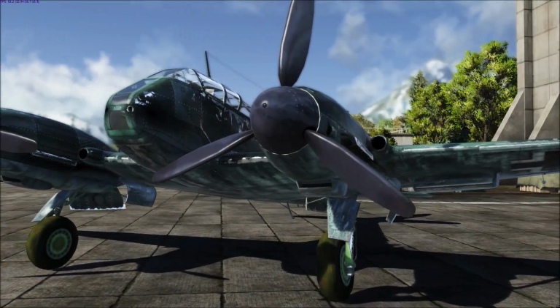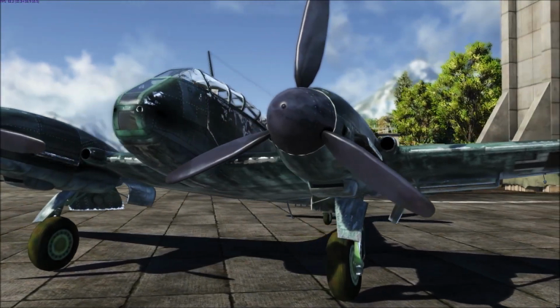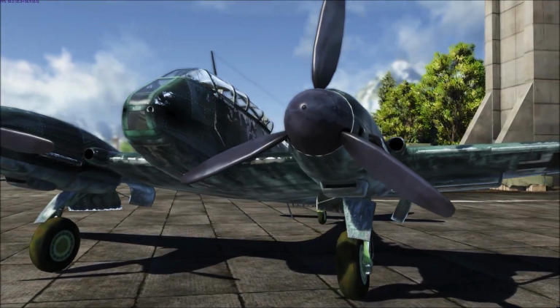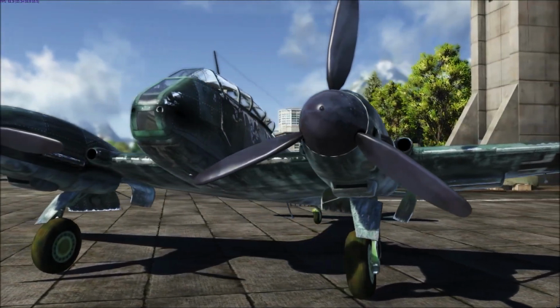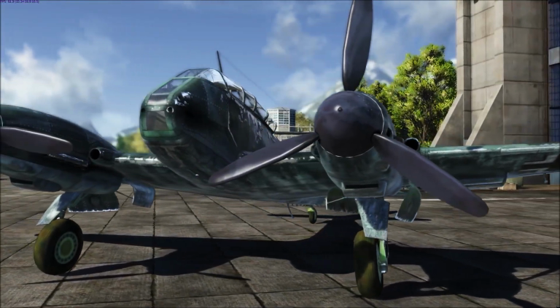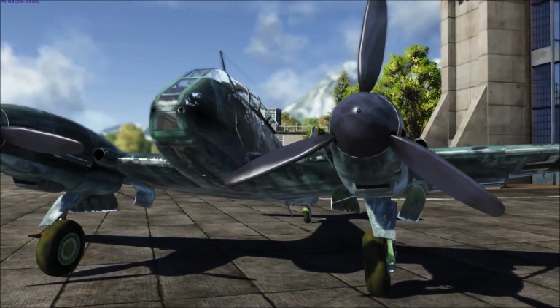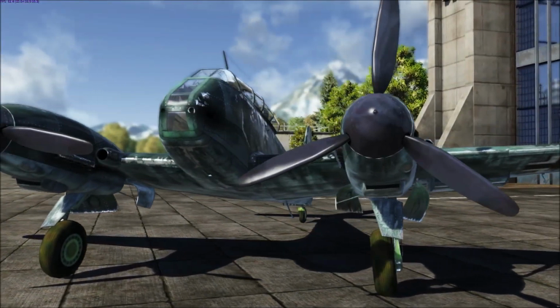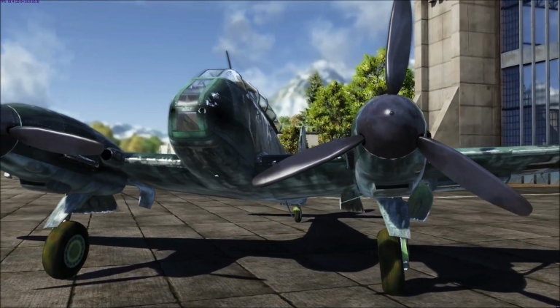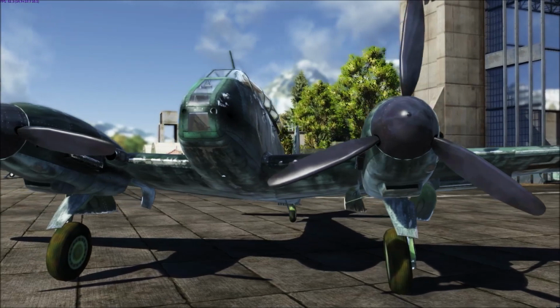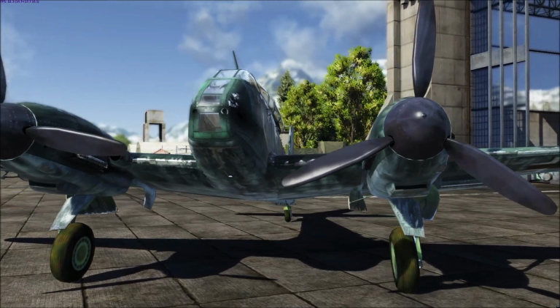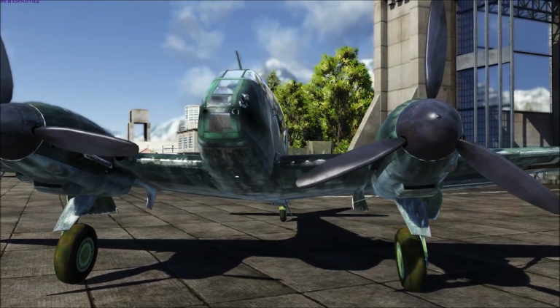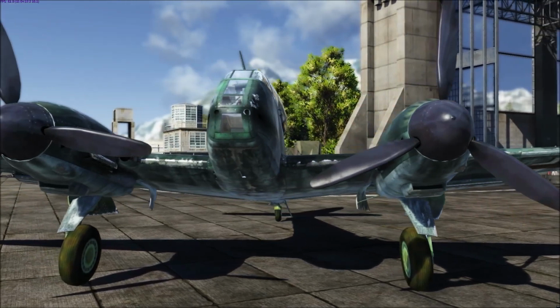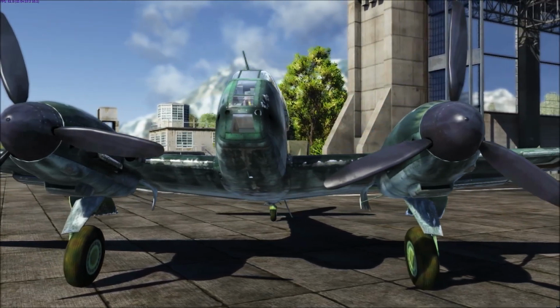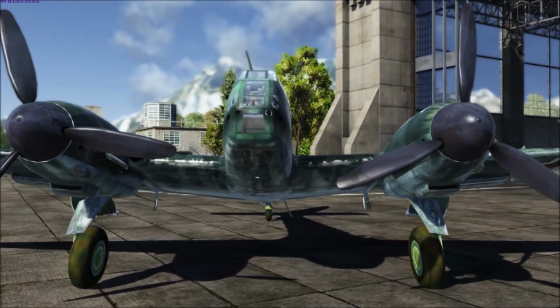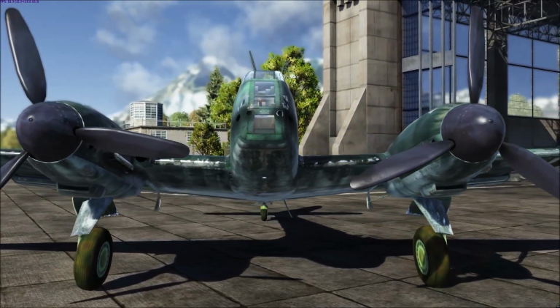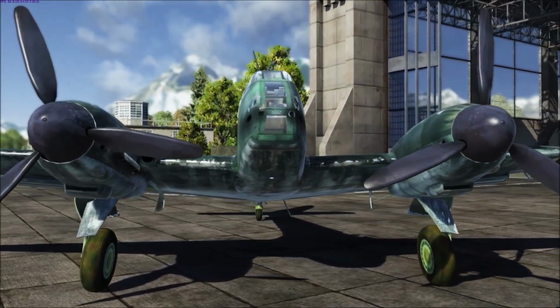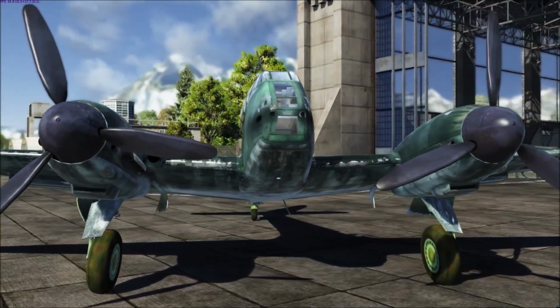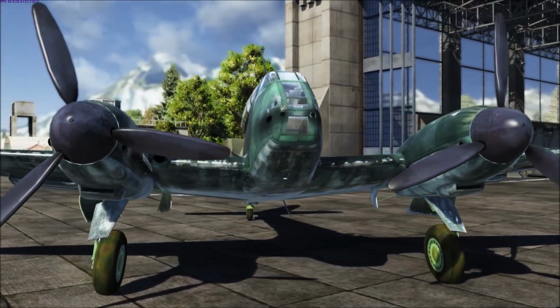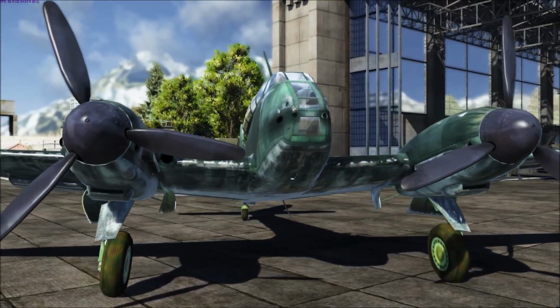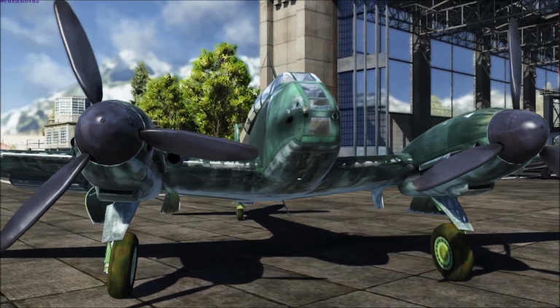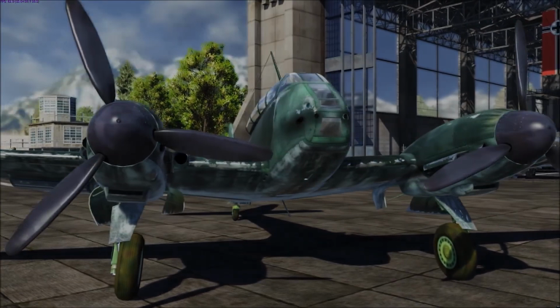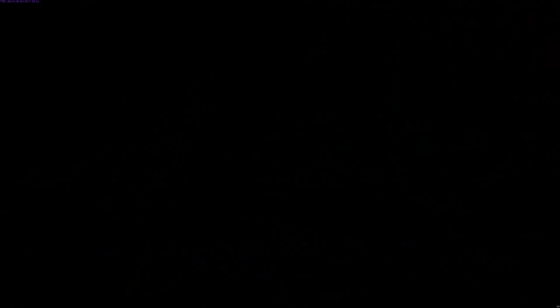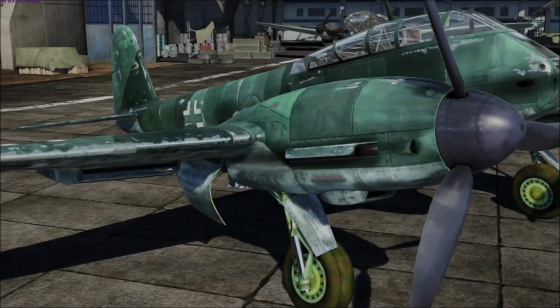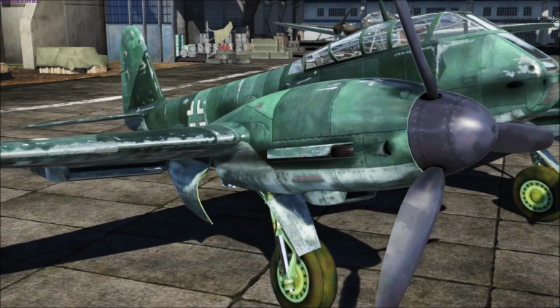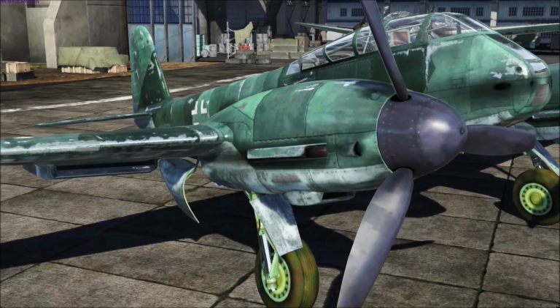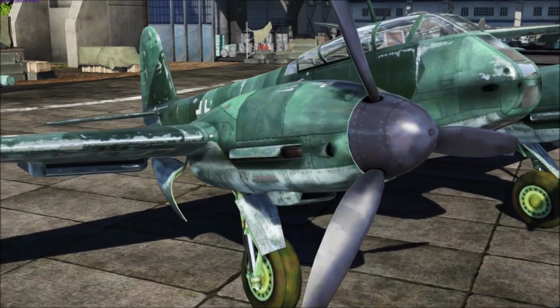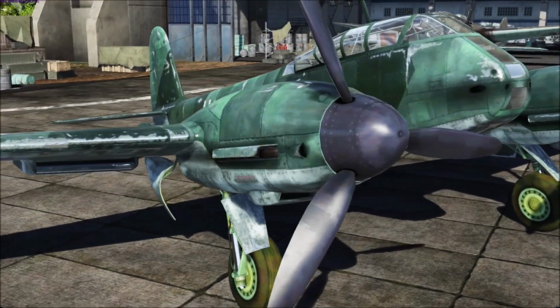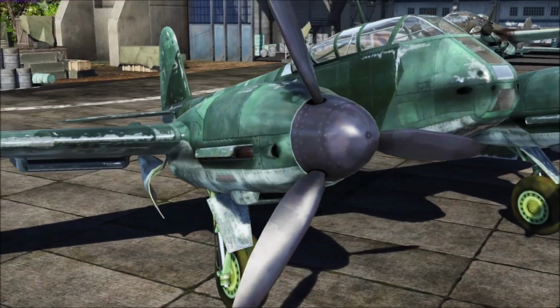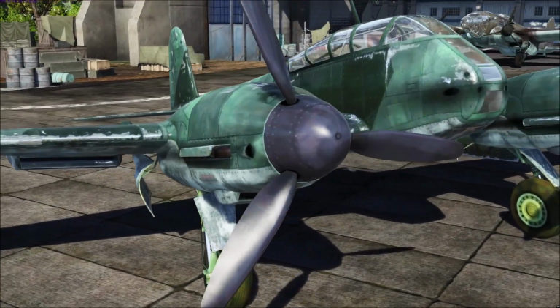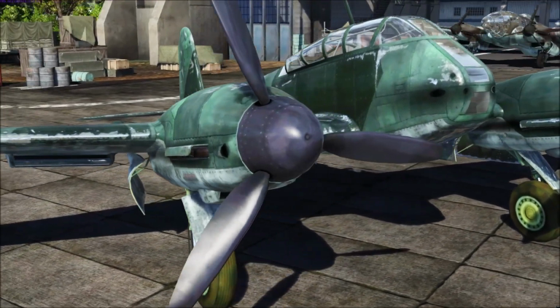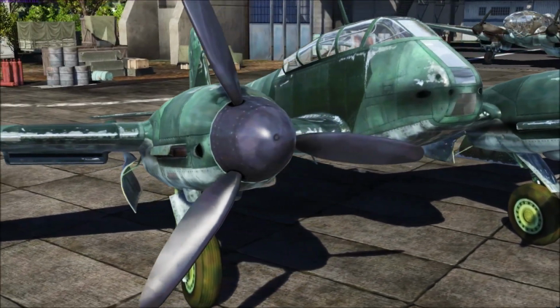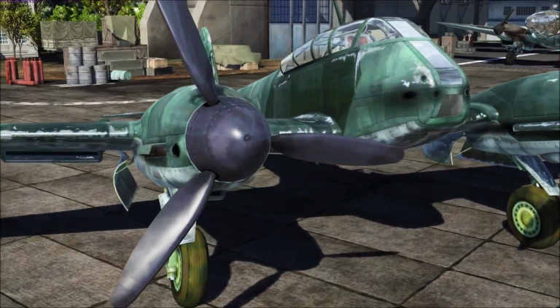Hi and welcome to the Digital Digging YouTube channel. In this video we'll be looking at the five winners for the third week of October in the weekly custom skin competition for the aircraft and ground vehicles in the game of War Thunder.